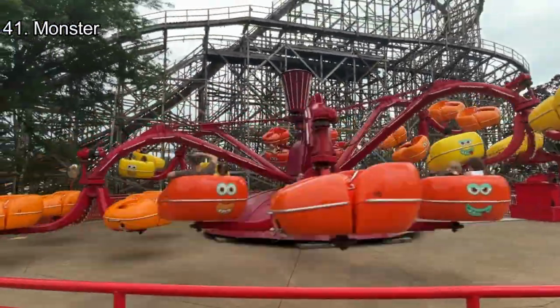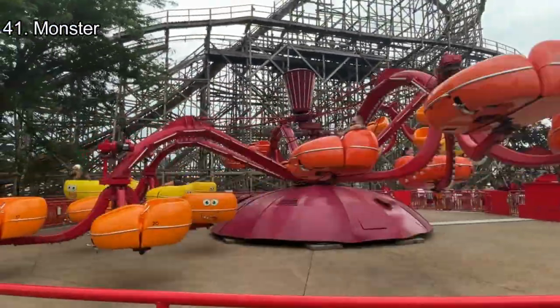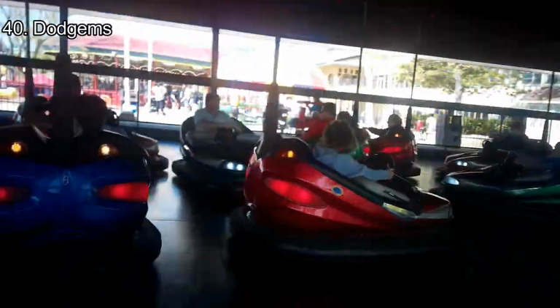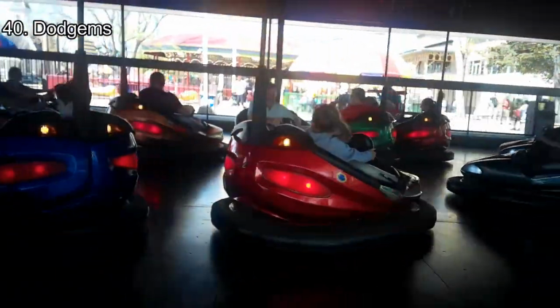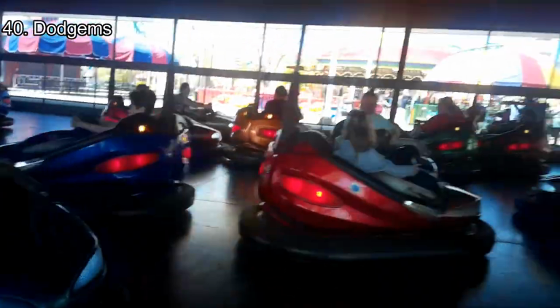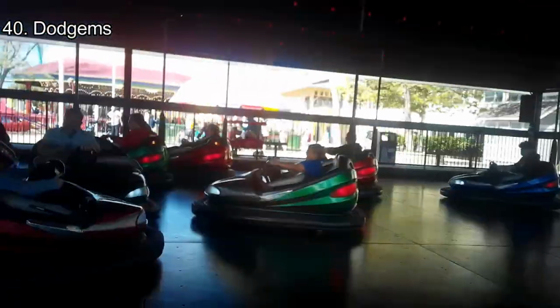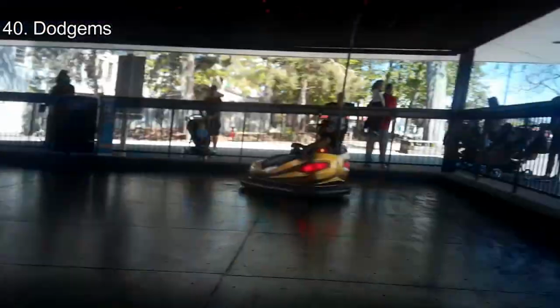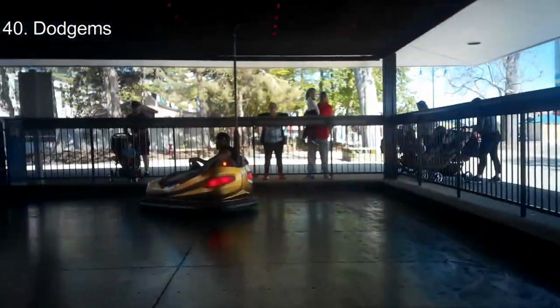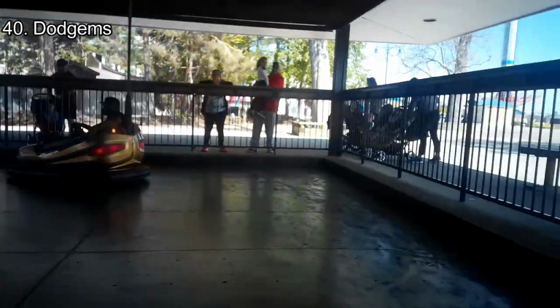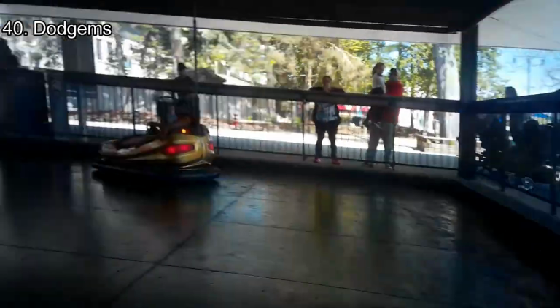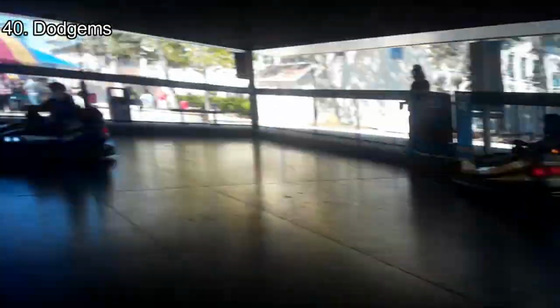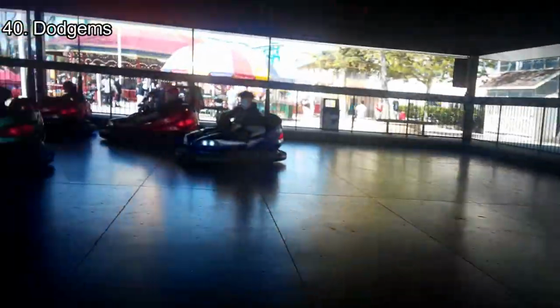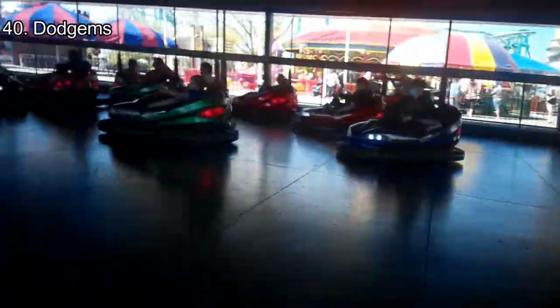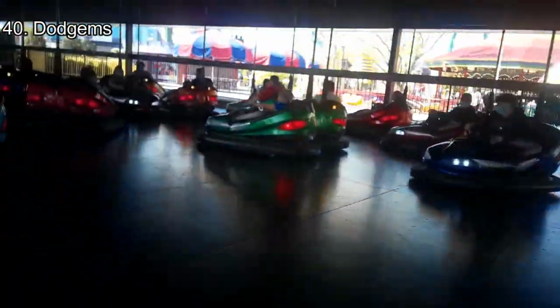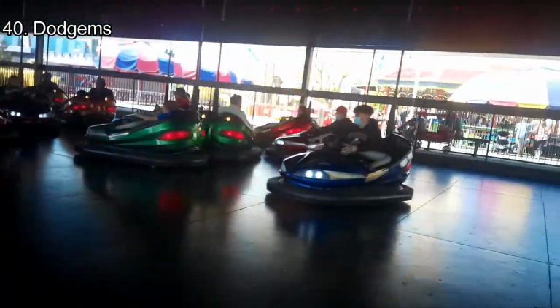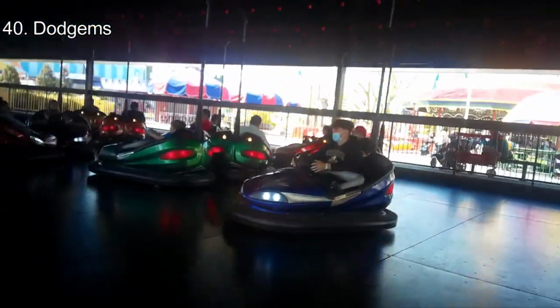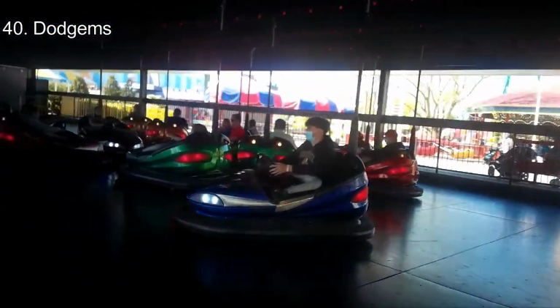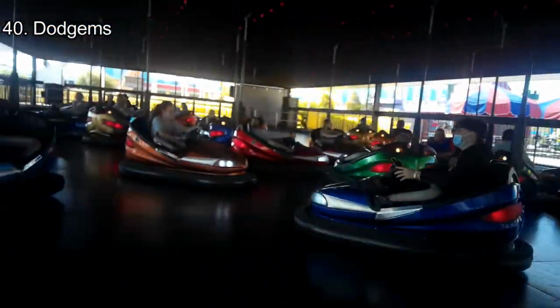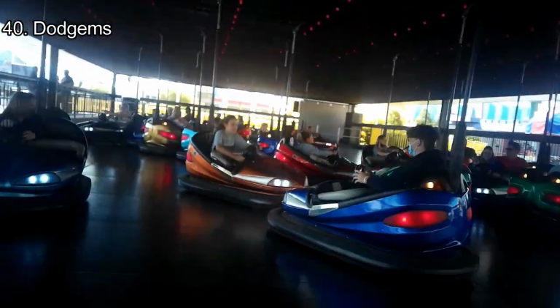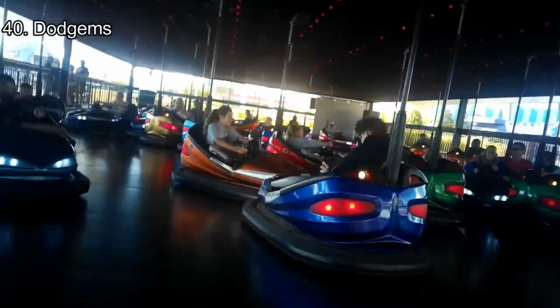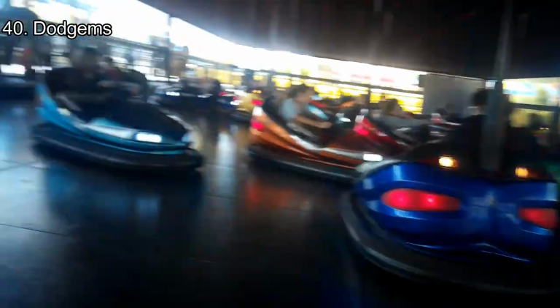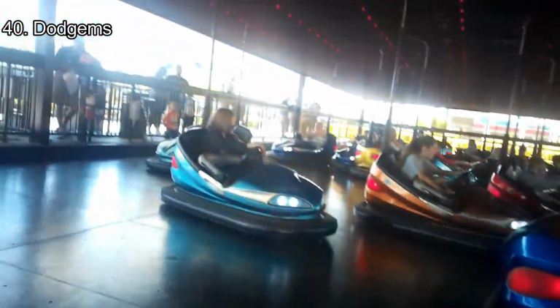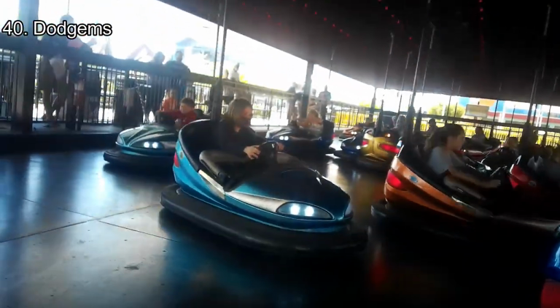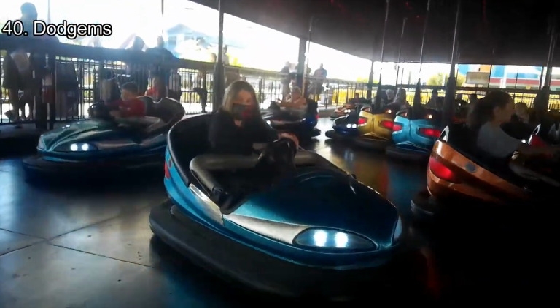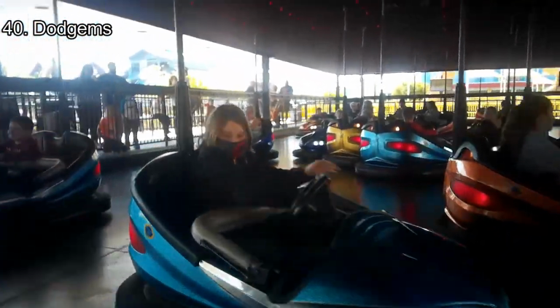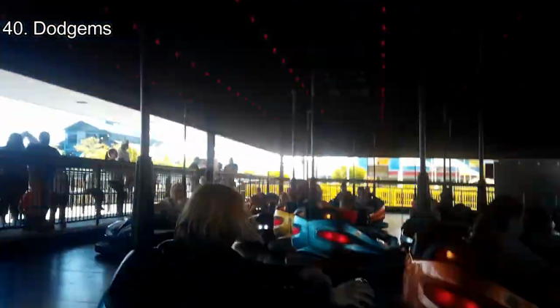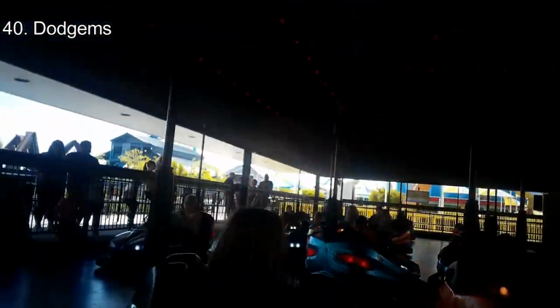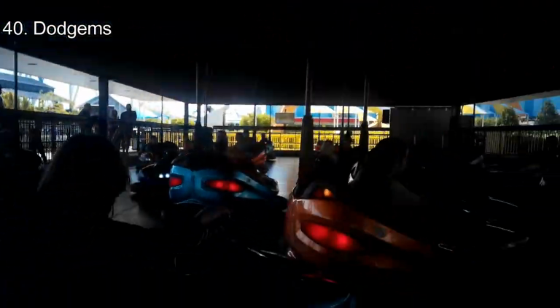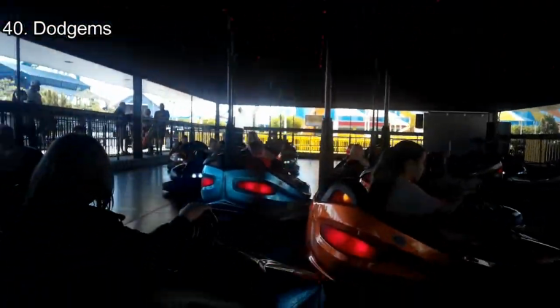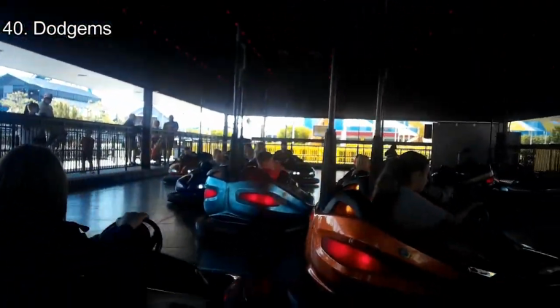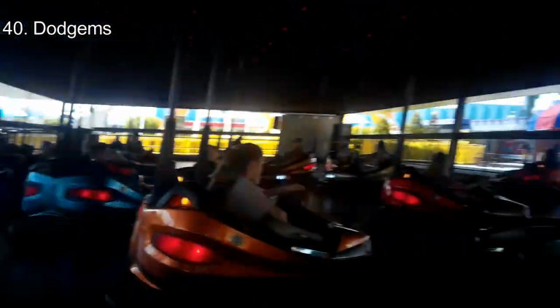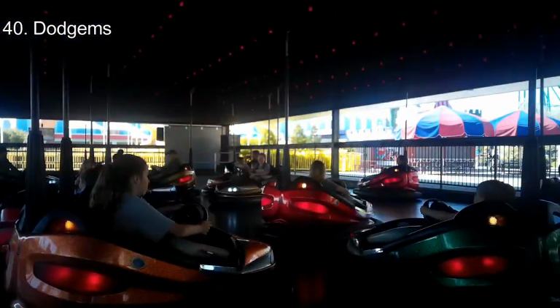Number 40: Dodgeums. Dodgeums is a self-explanatory ride. It's located on the new boardwalk with many cars to collide with. The seats are comfy, but the cycle is very short. It's a nice ride and fantastic to ride with friends, while underwhelming compared to other rides in the park.